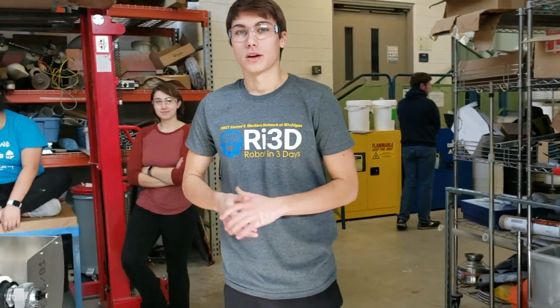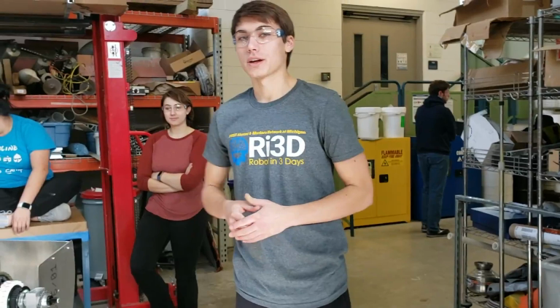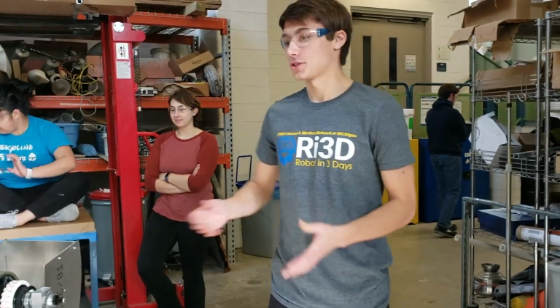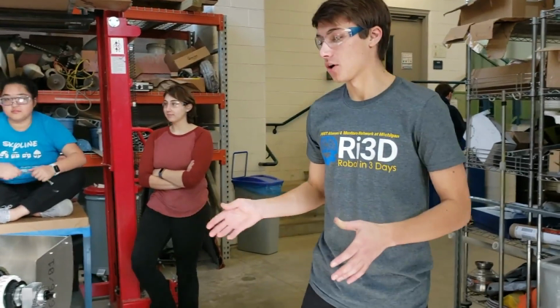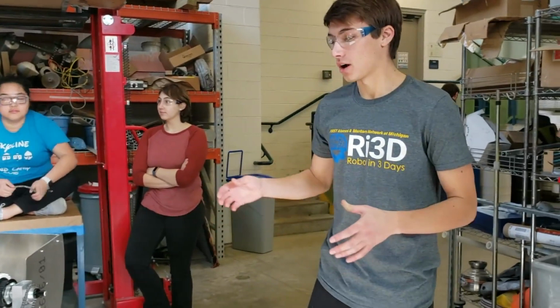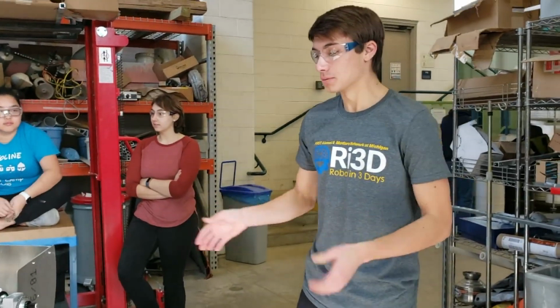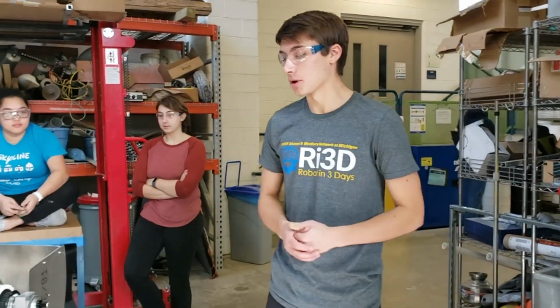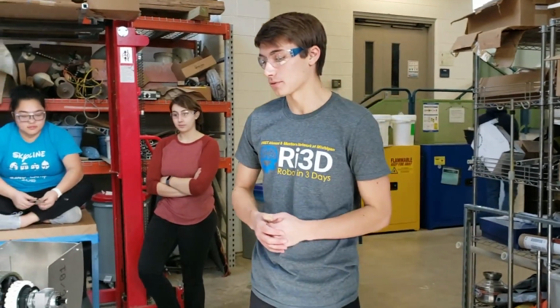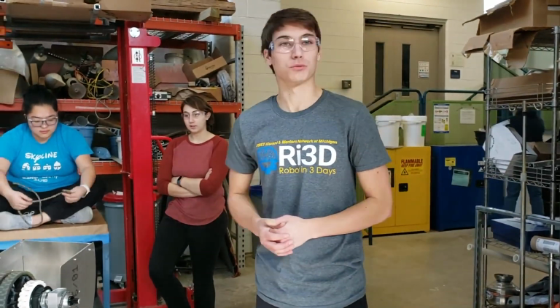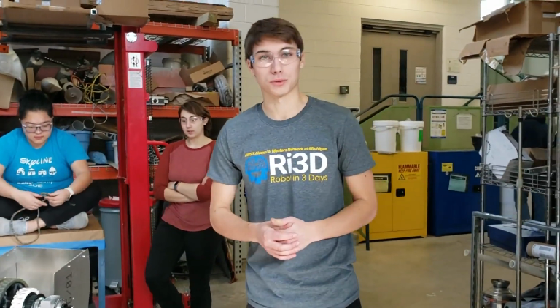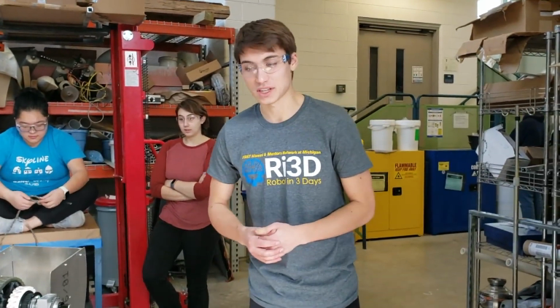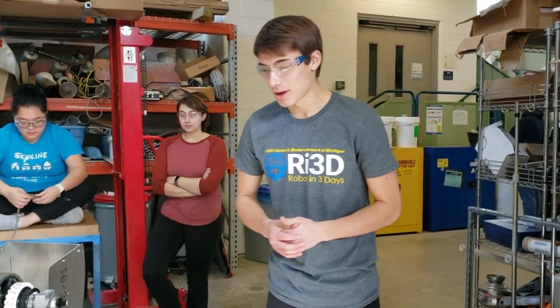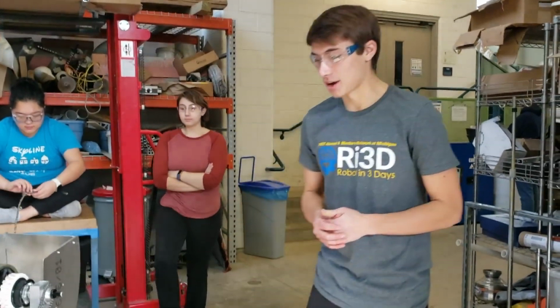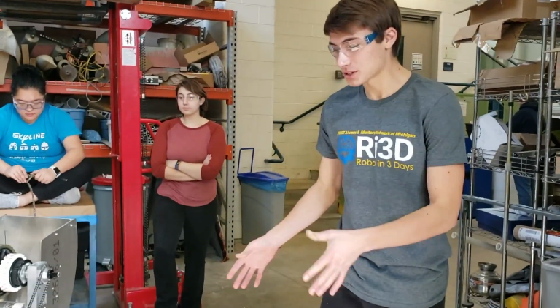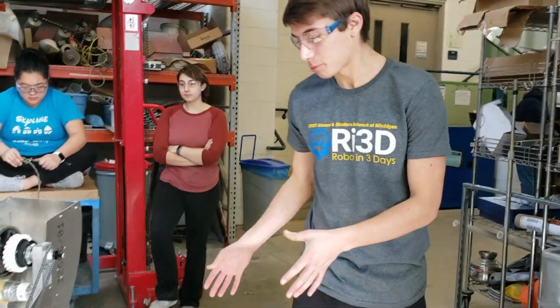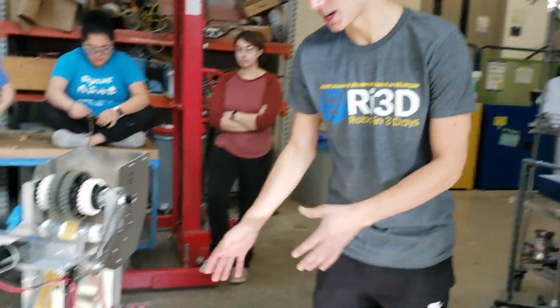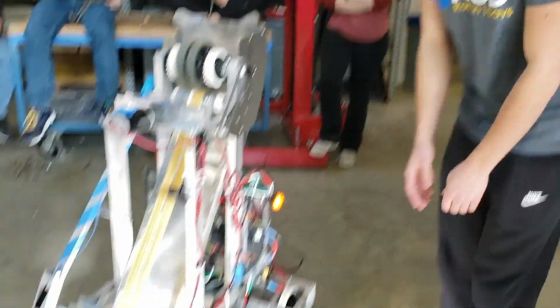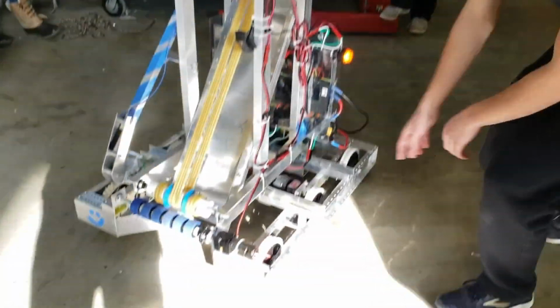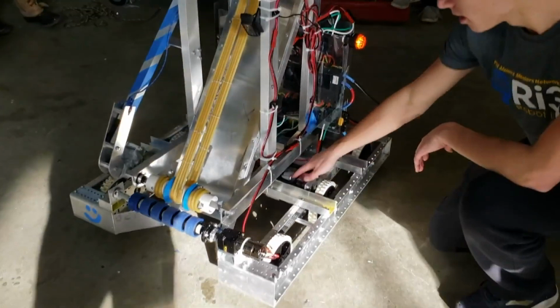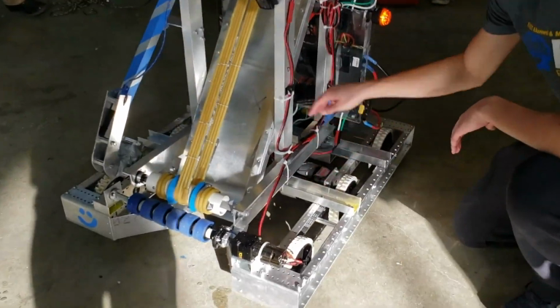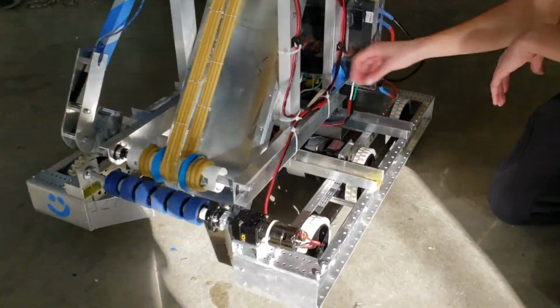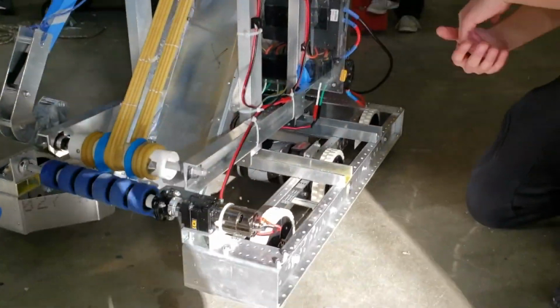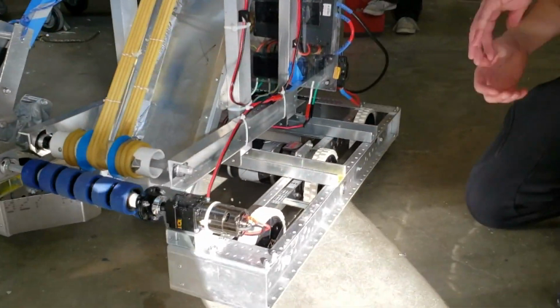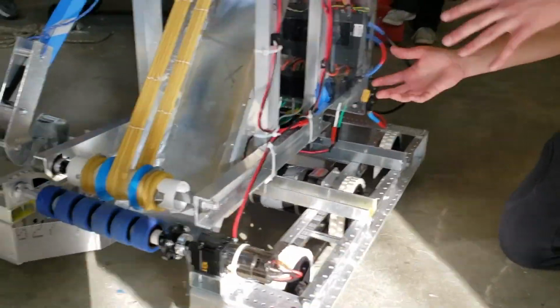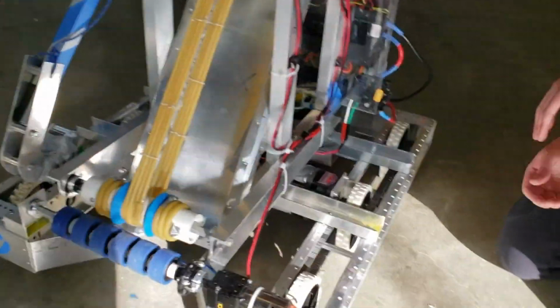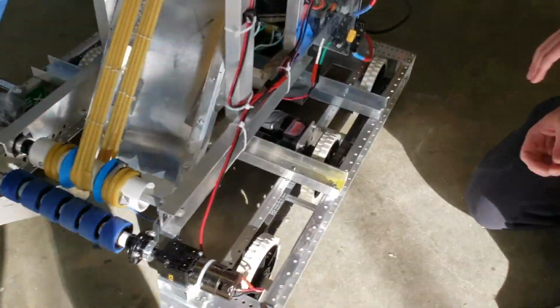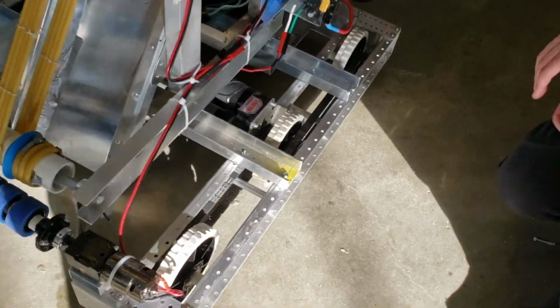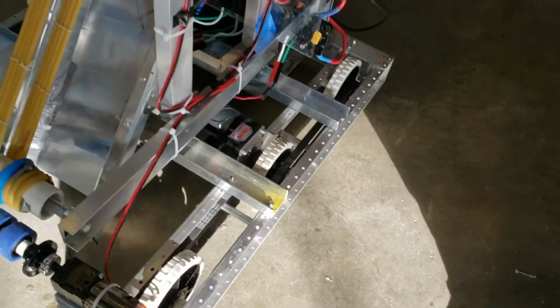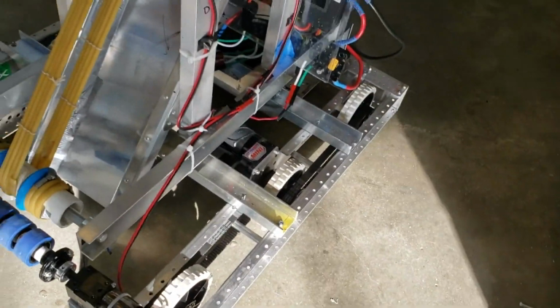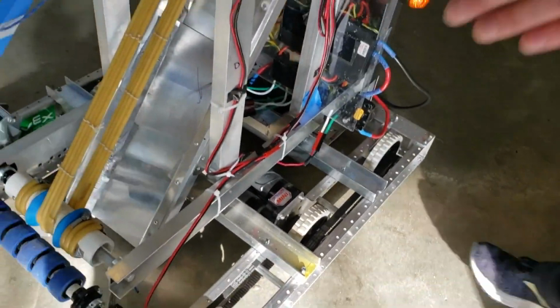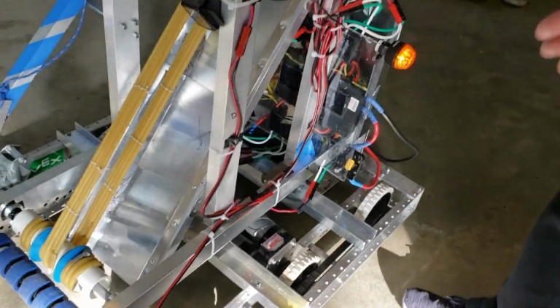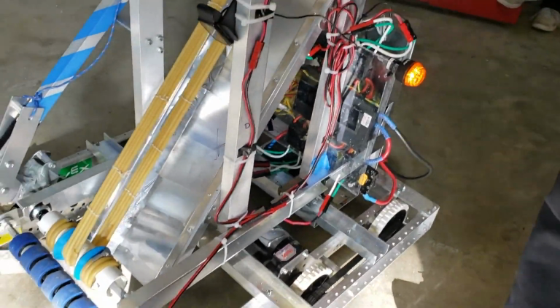Alright guys, this is our completed robot for the Michigan Robot in 3 Days team. We used a kit apart chassis driven by four CIM motors, two on the left, two on the right. Standard kit build with a long configuration.